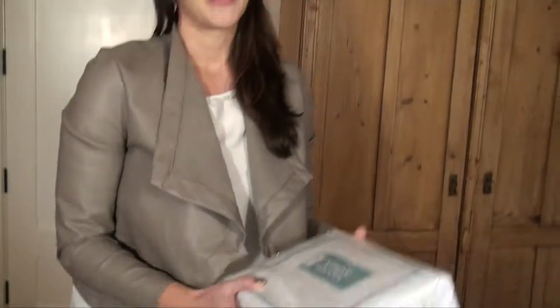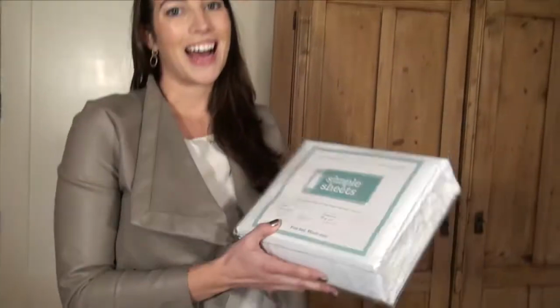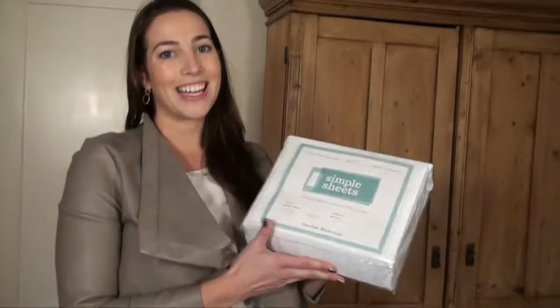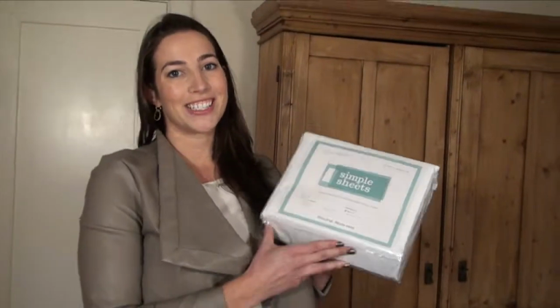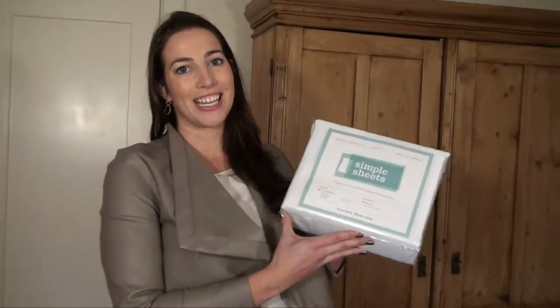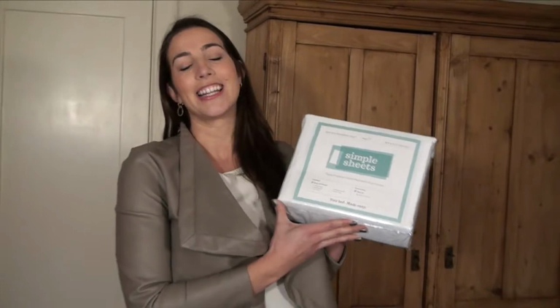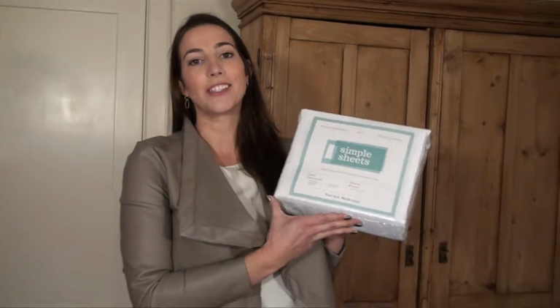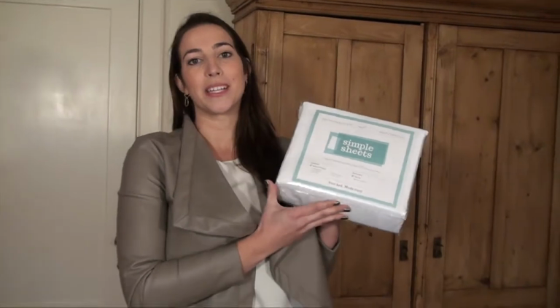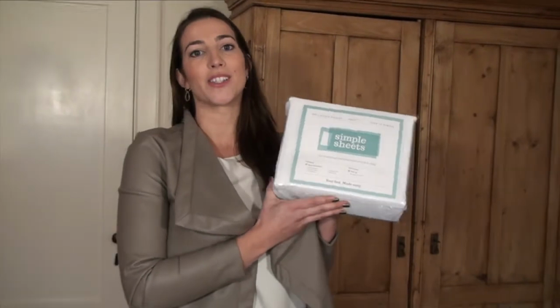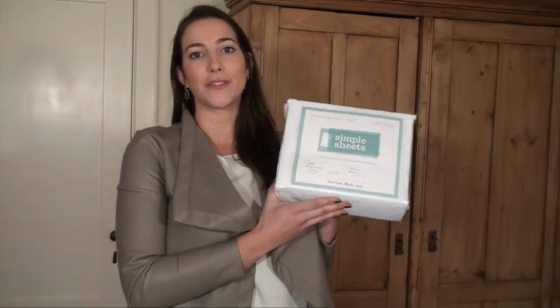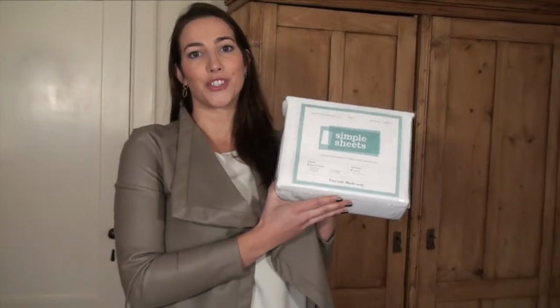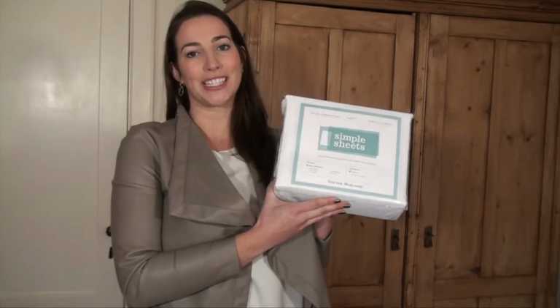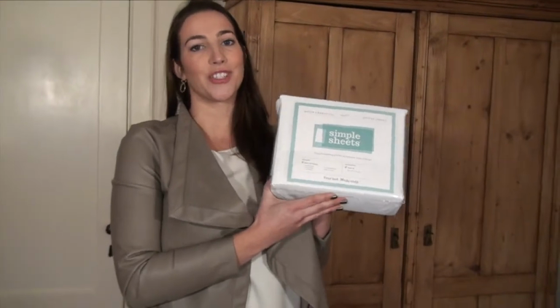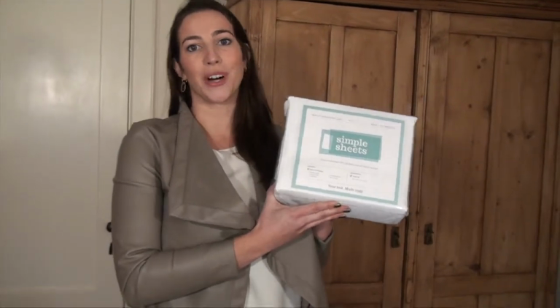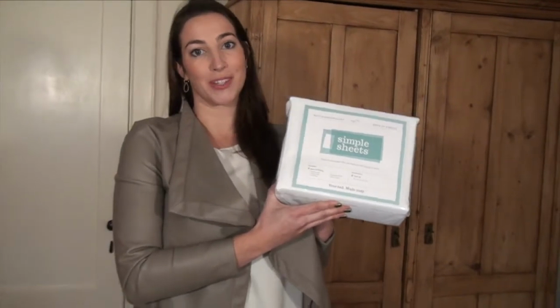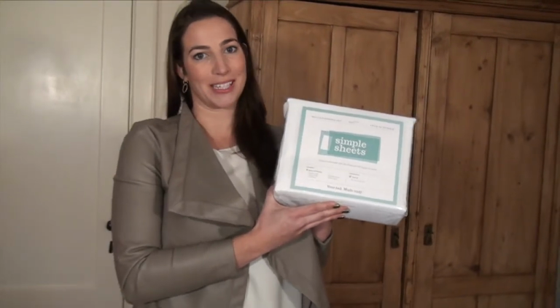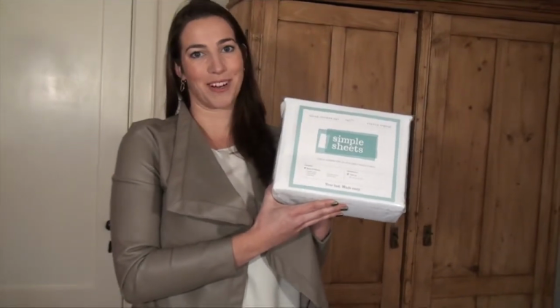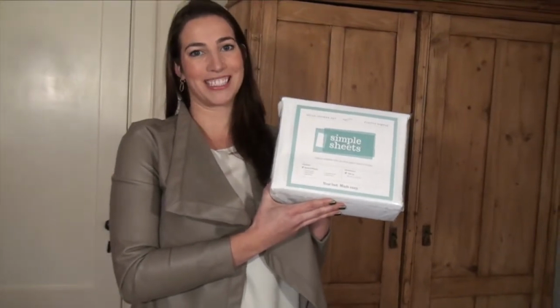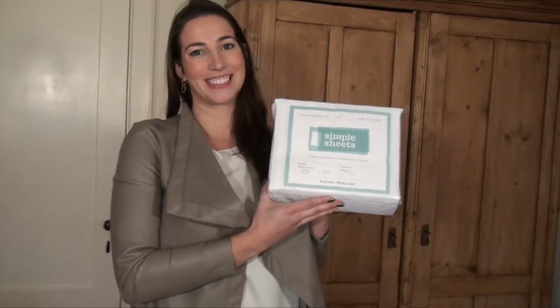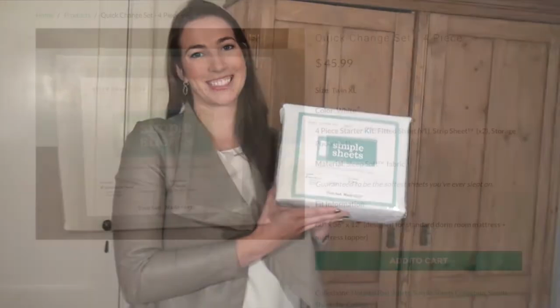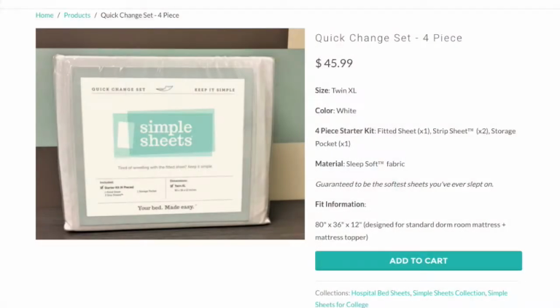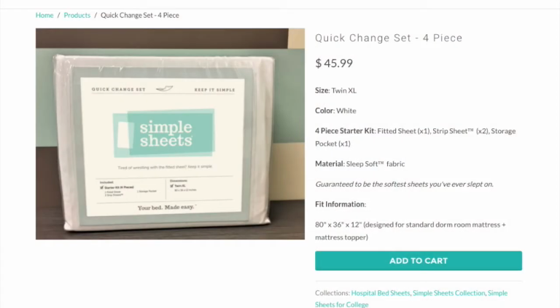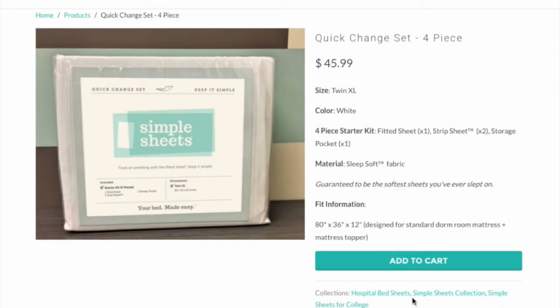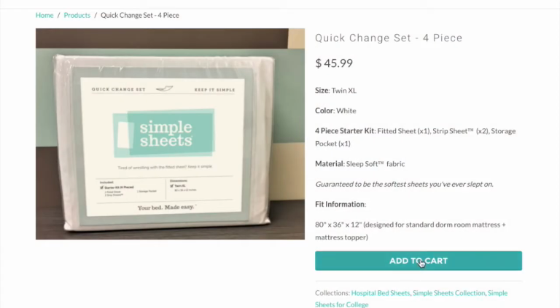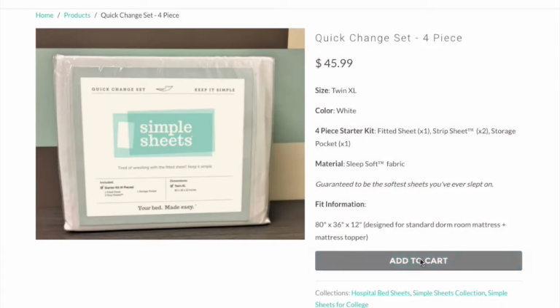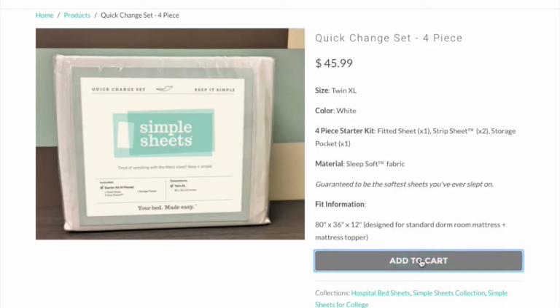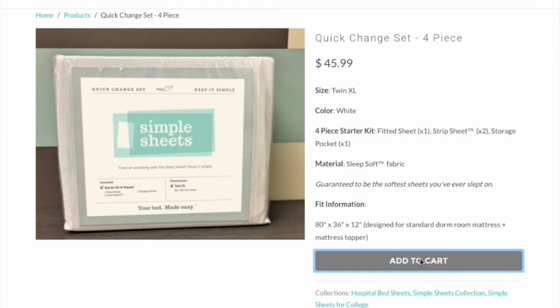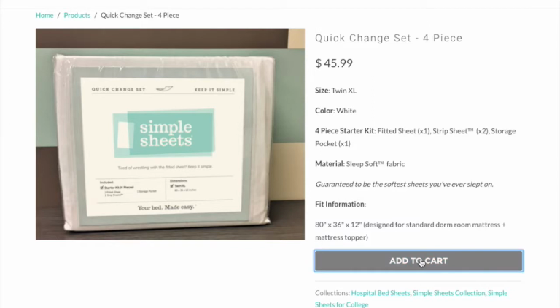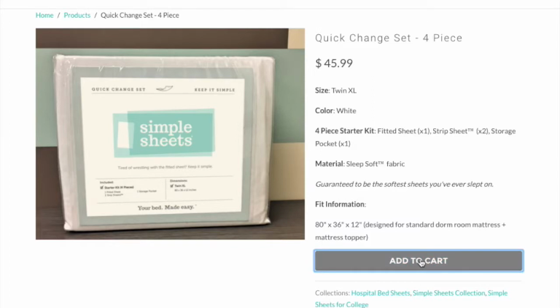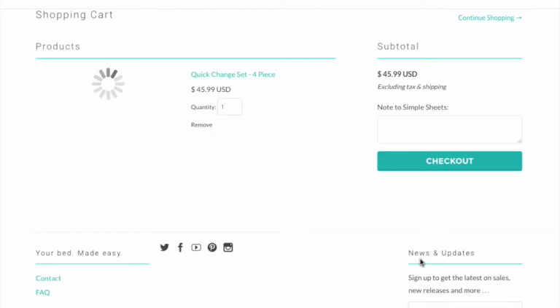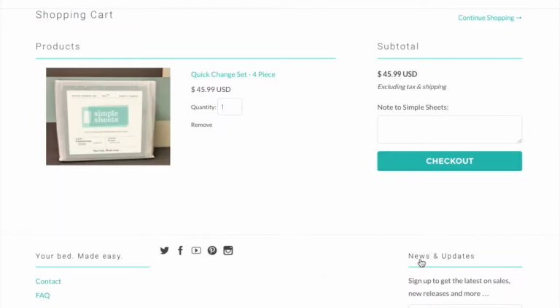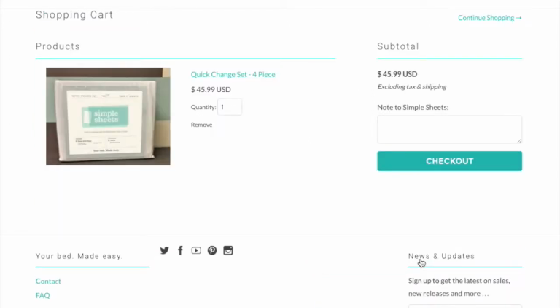I guarantee that these will be the softest sheets that you'll ever sleep on. Click on the Add to Cart button to buy yours today.